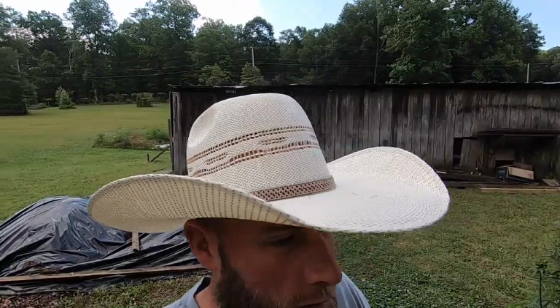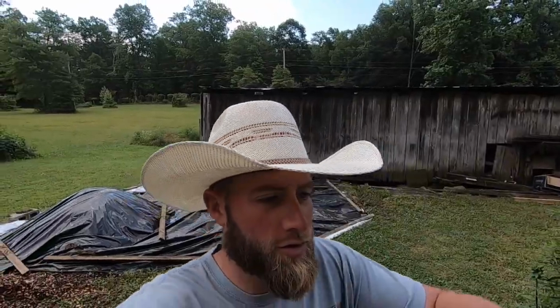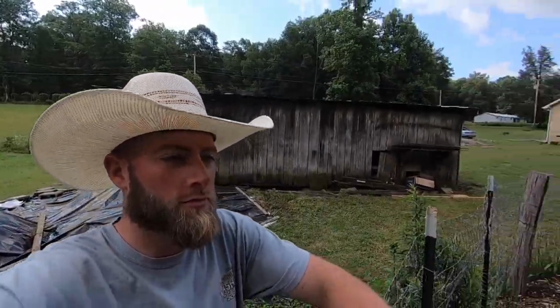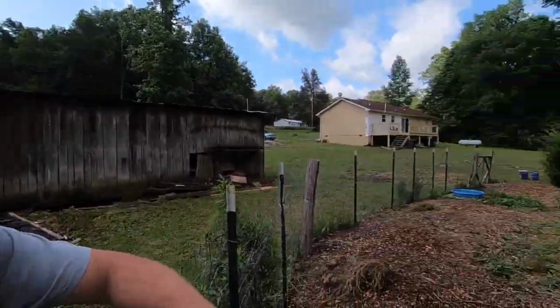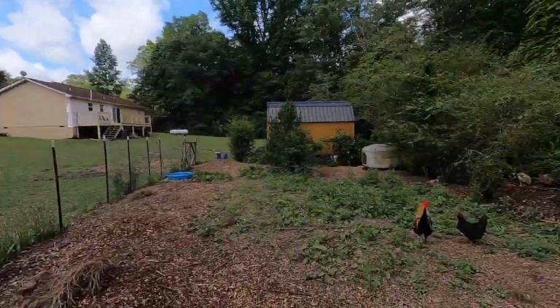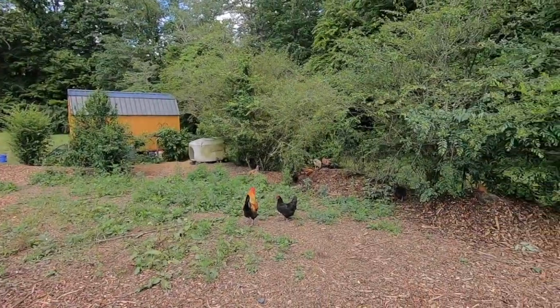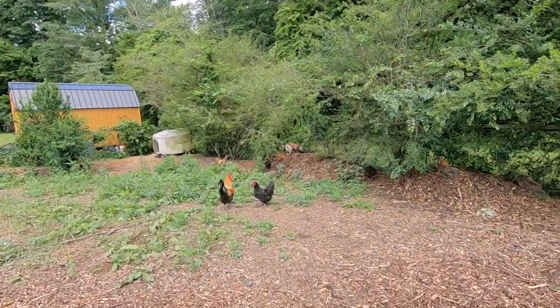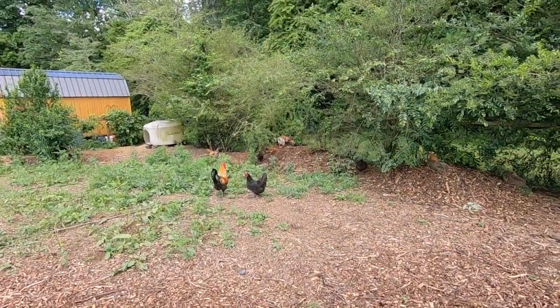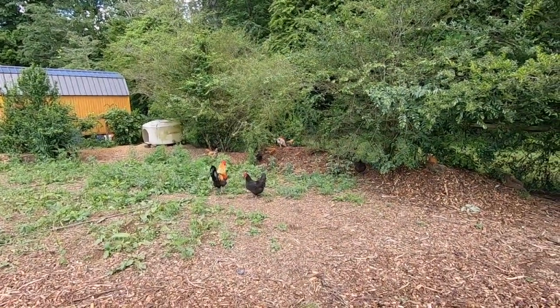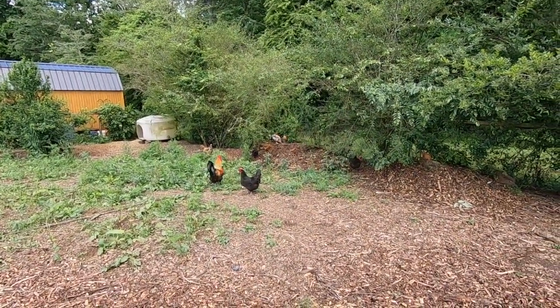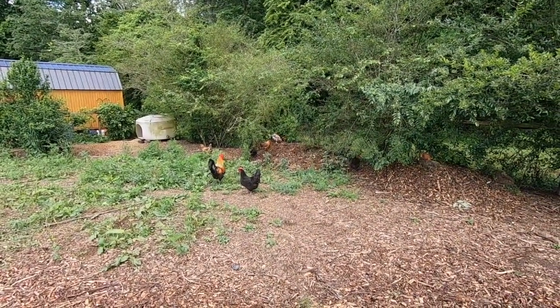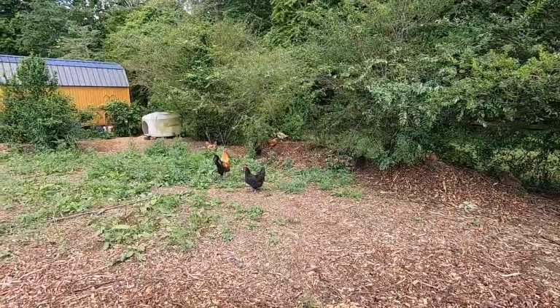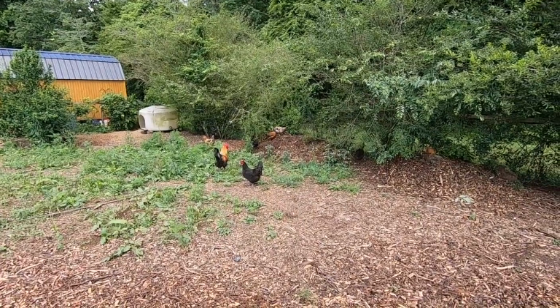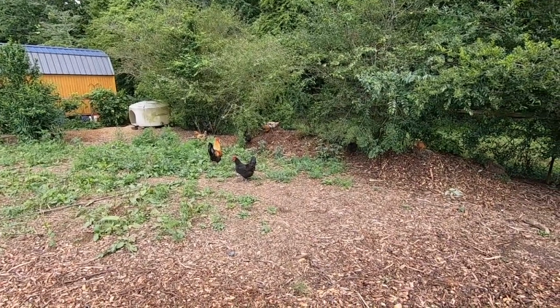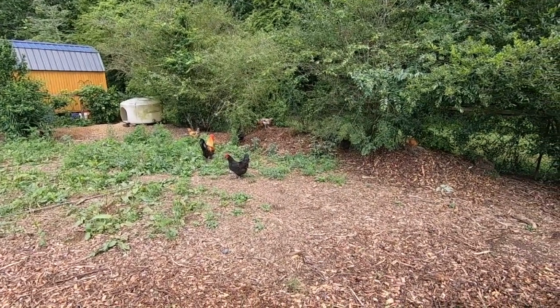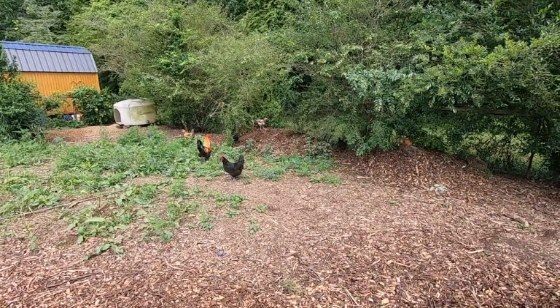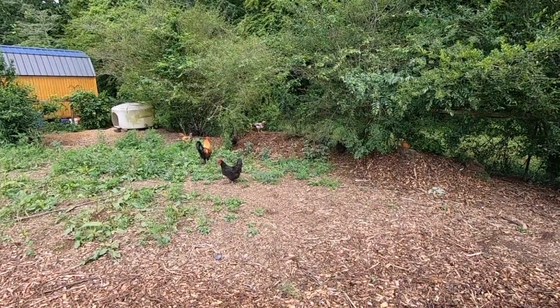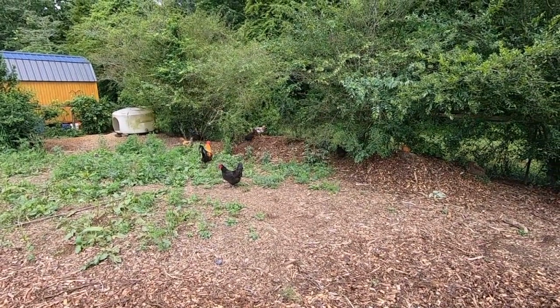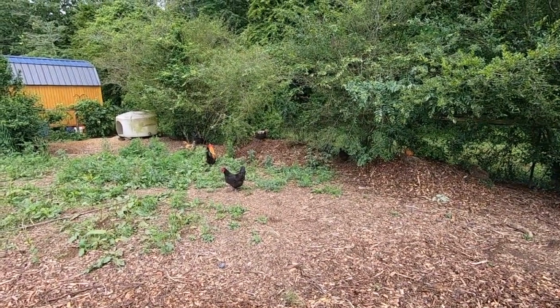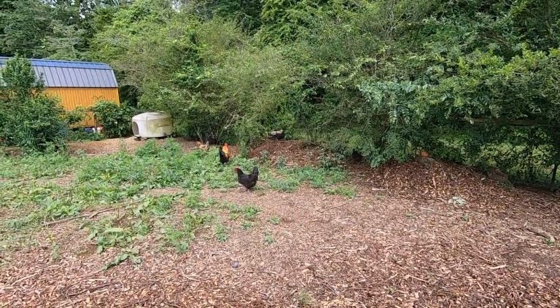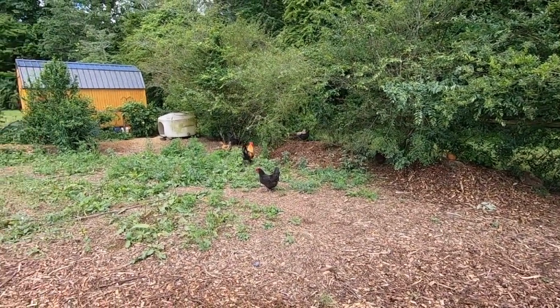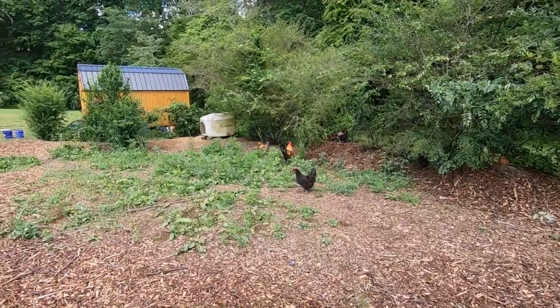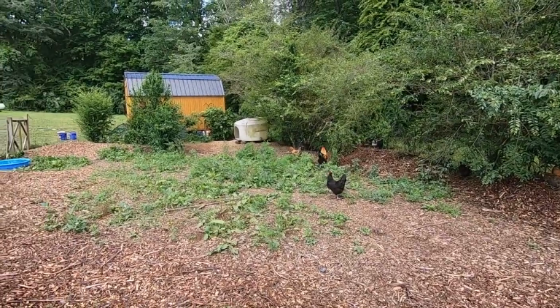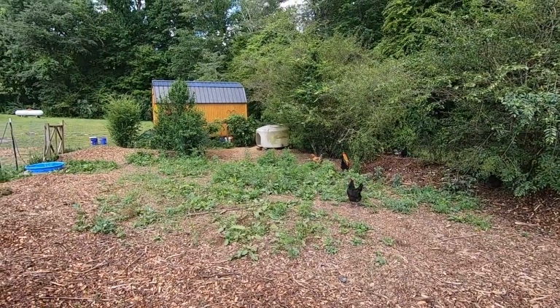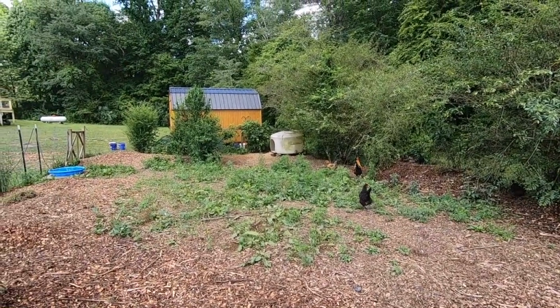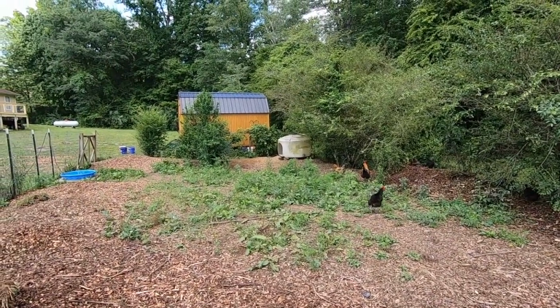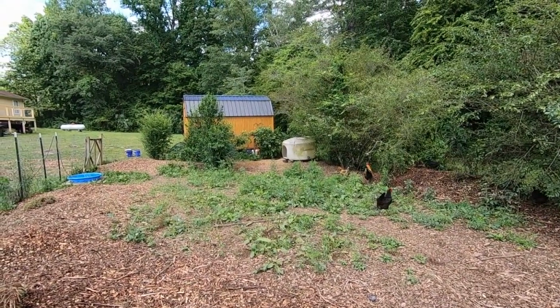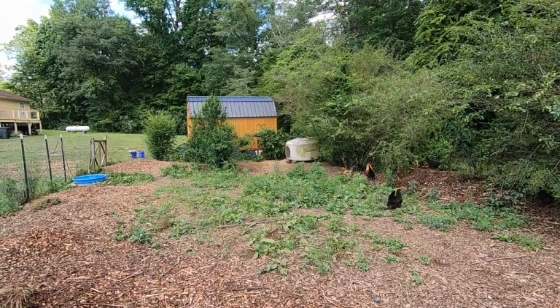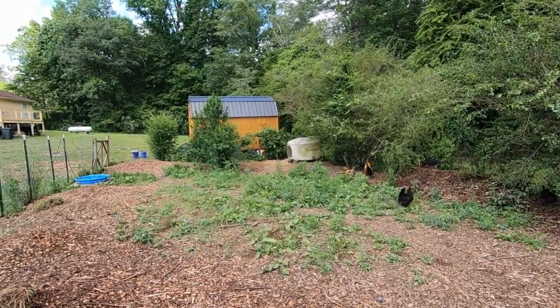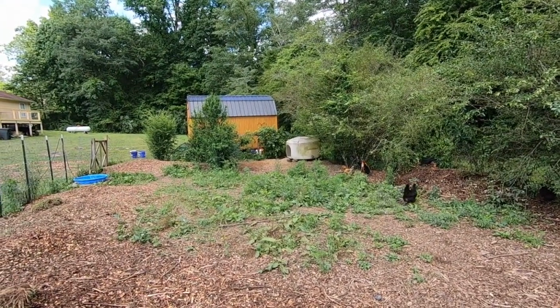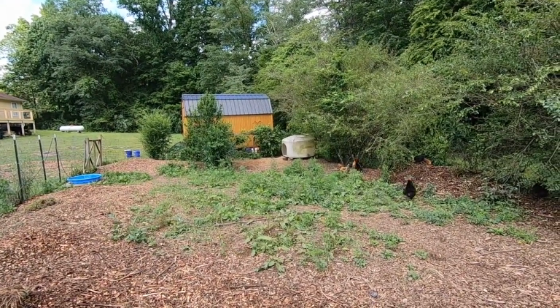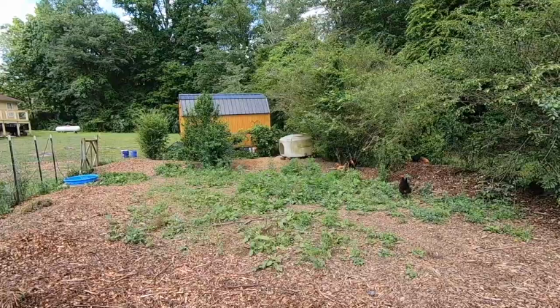Here's the new chicks. There's the really new little one over there in Minnie's dog bowl, eating dog food.